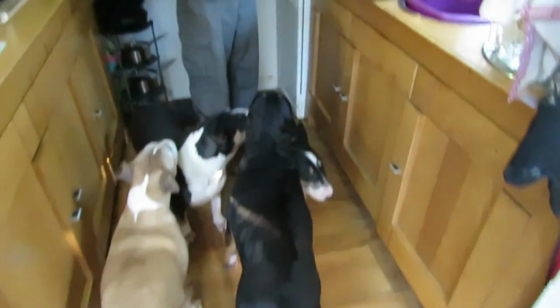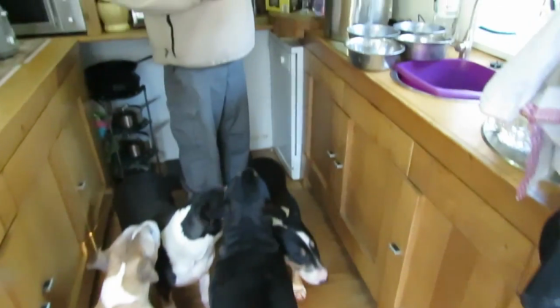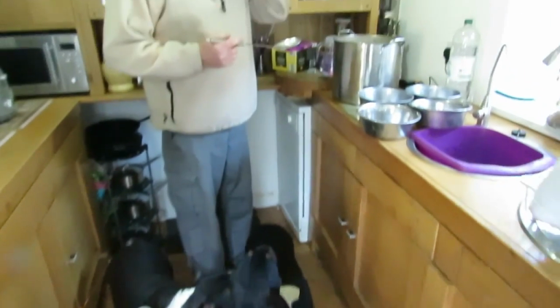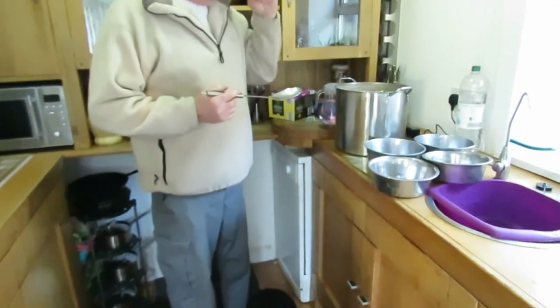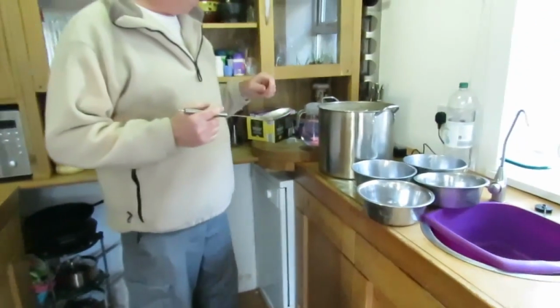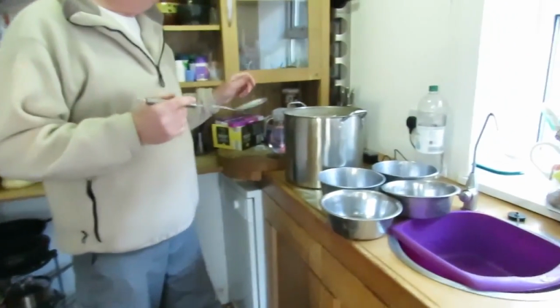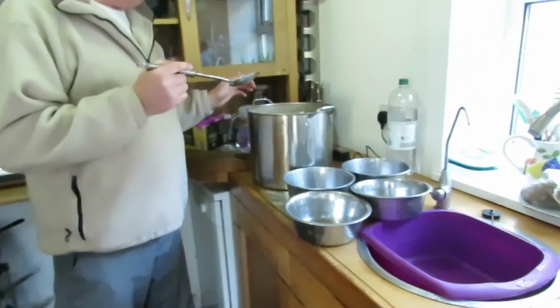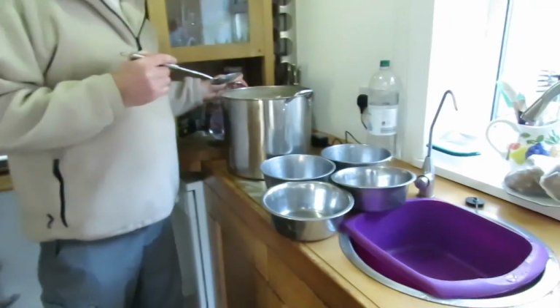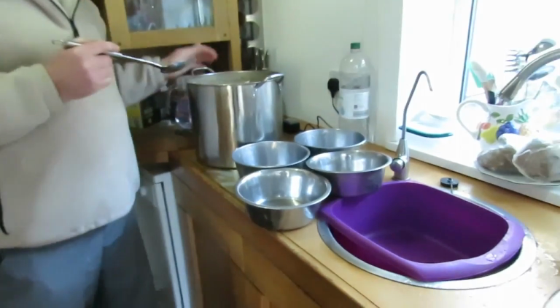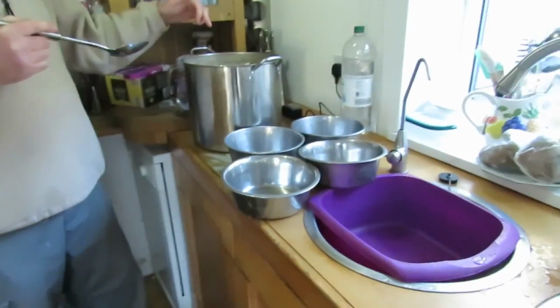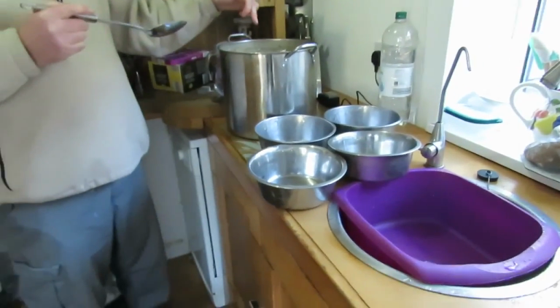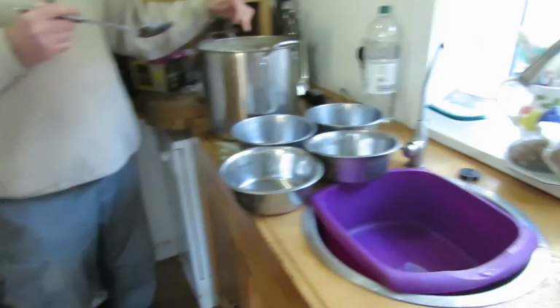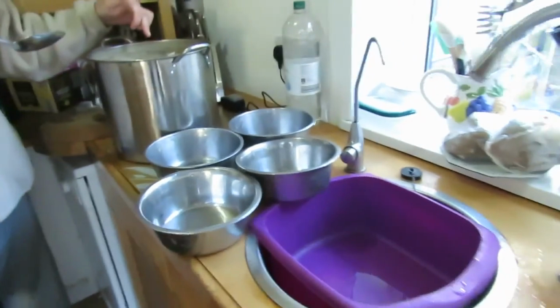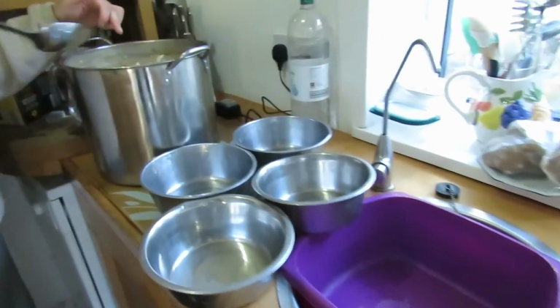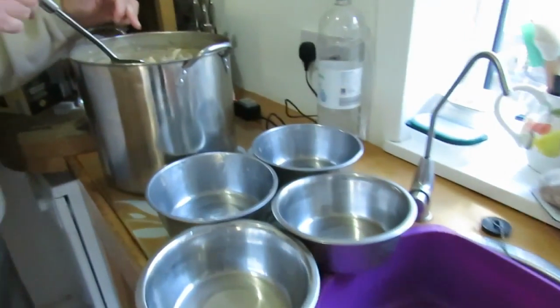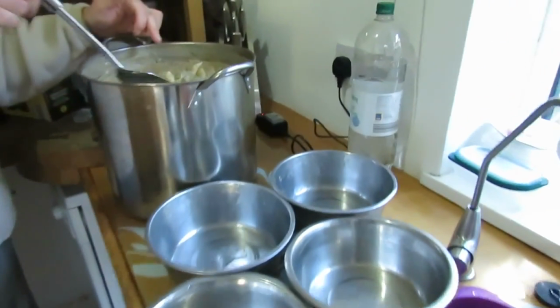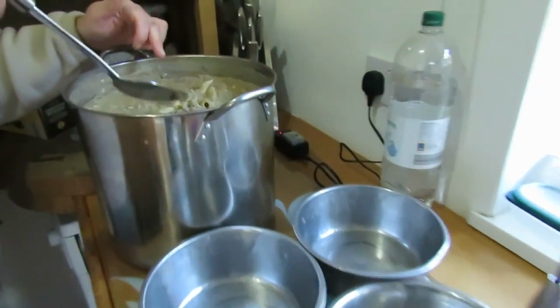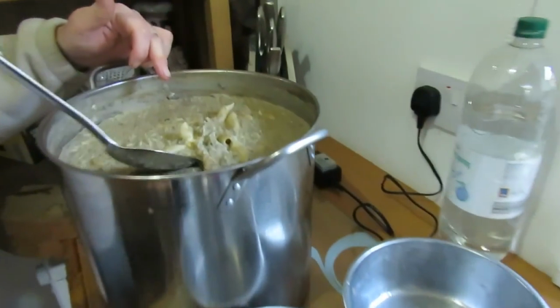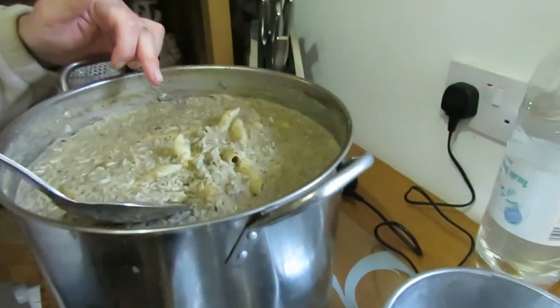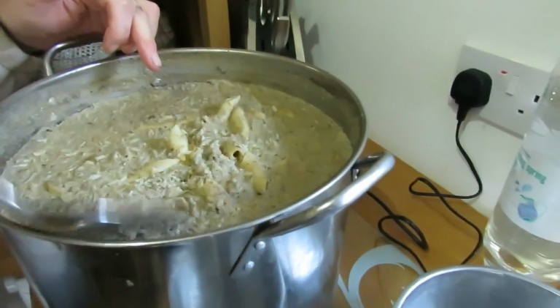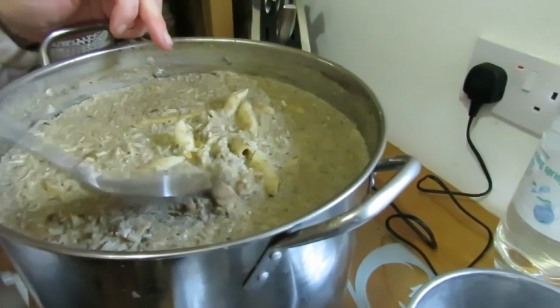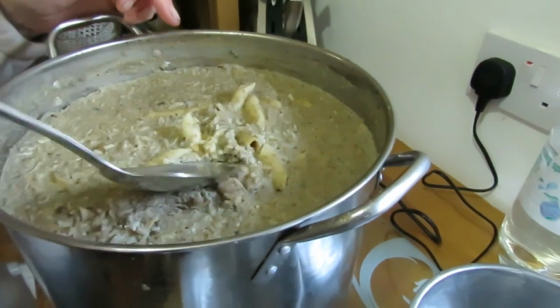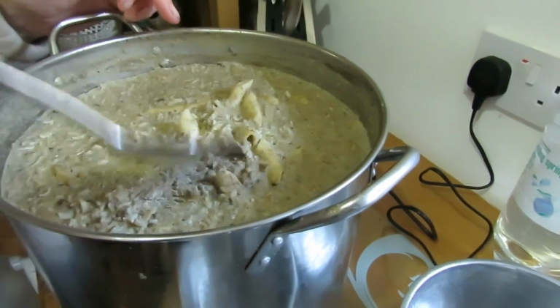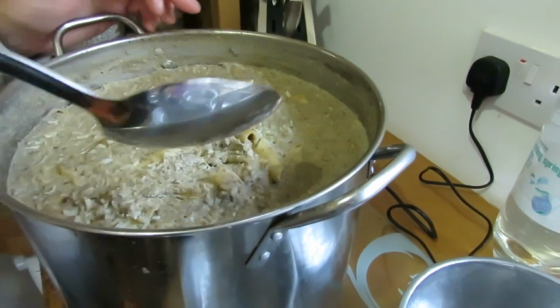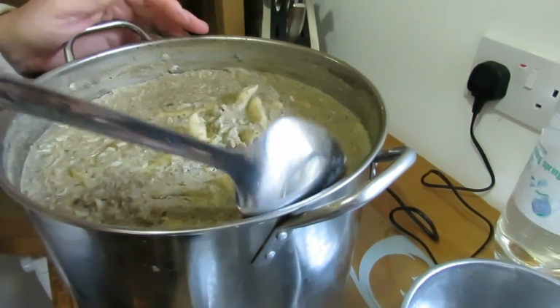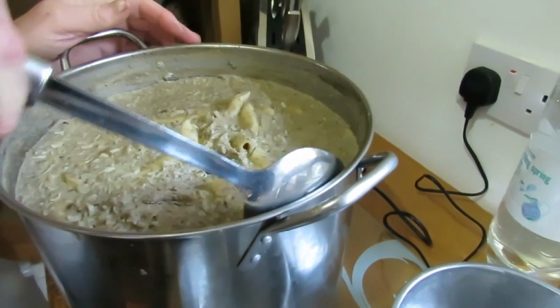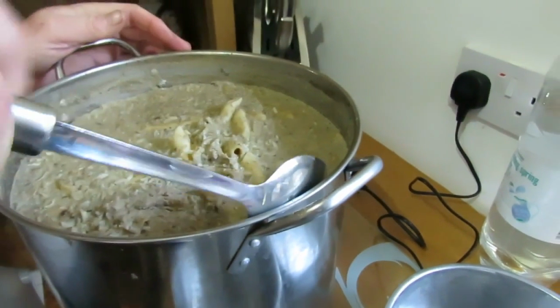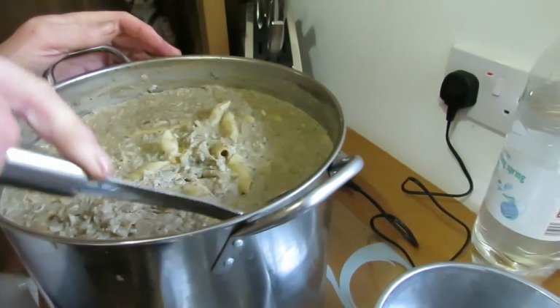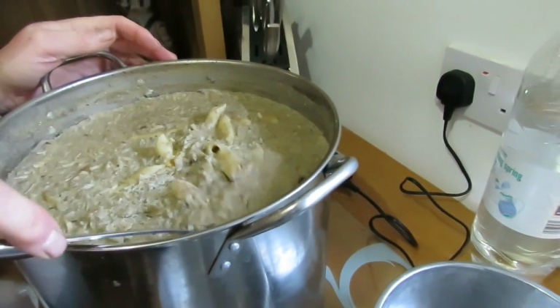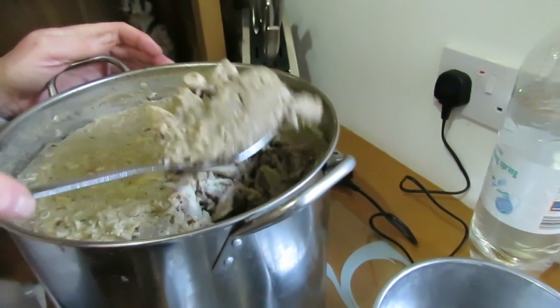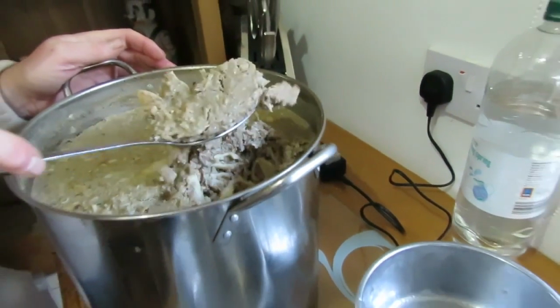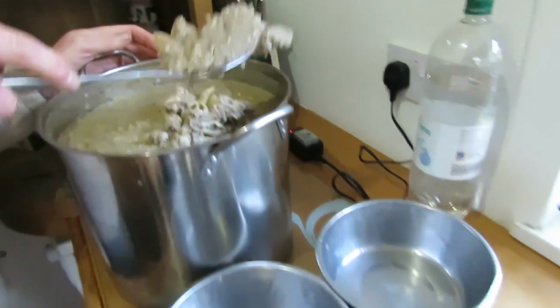The dogs are waiting for their fish surprise. Have a look inside — it's set nicely with the rice and the pasta. So we'll give them one scoop each.